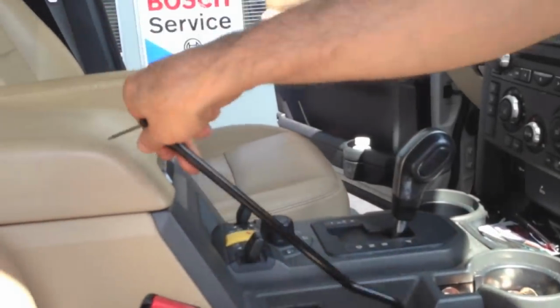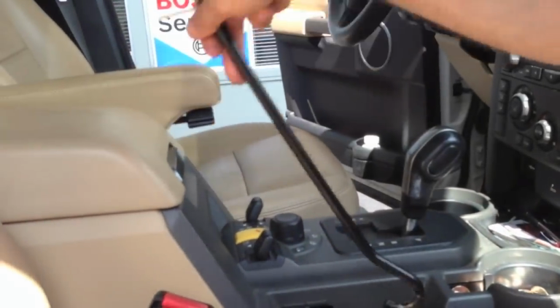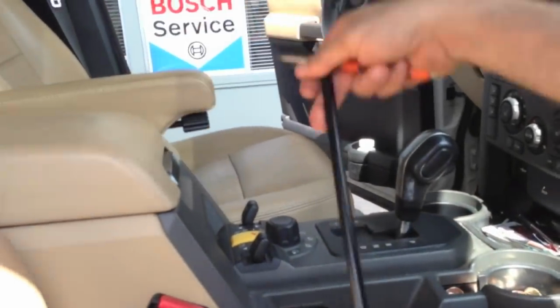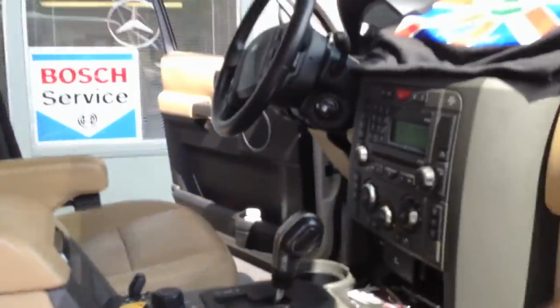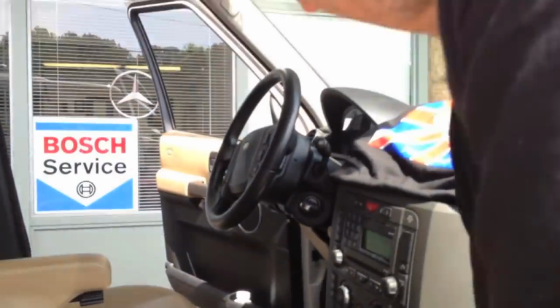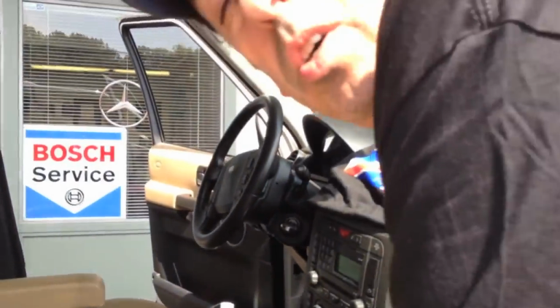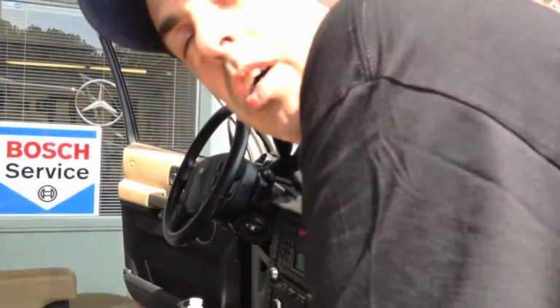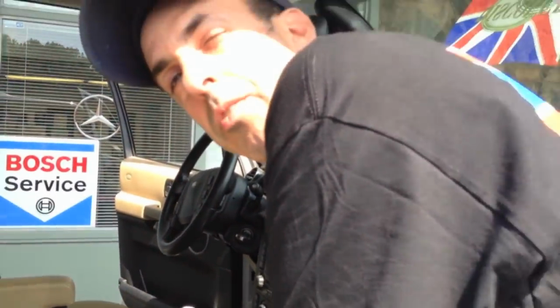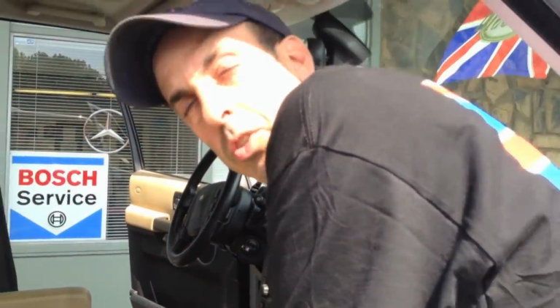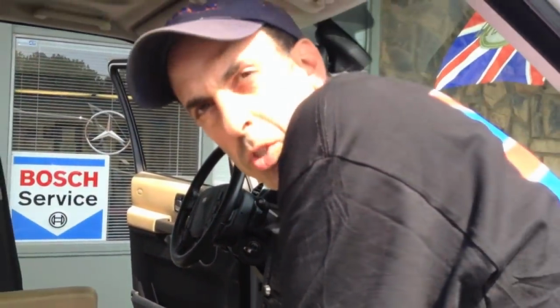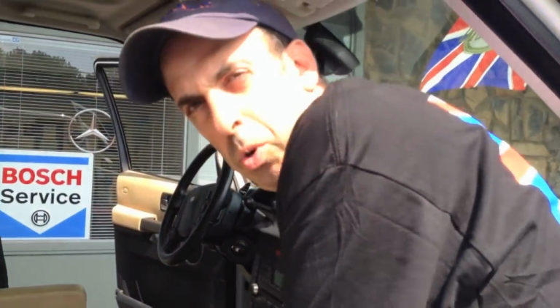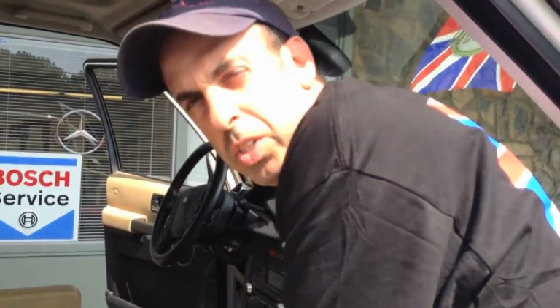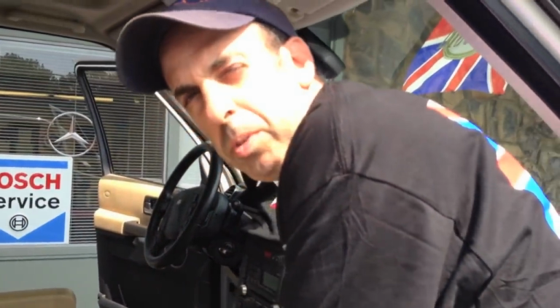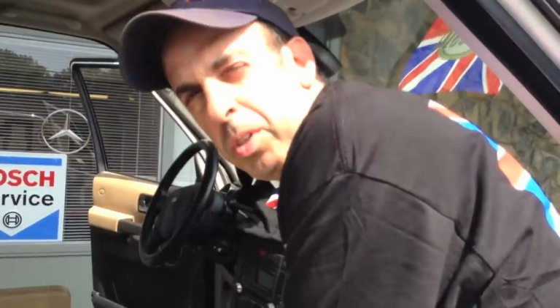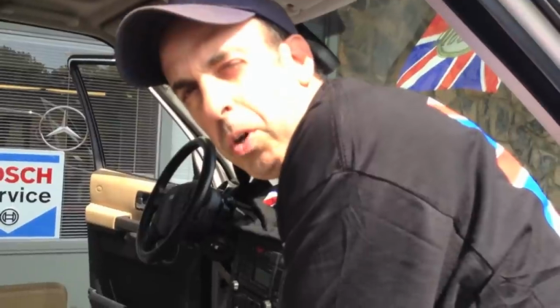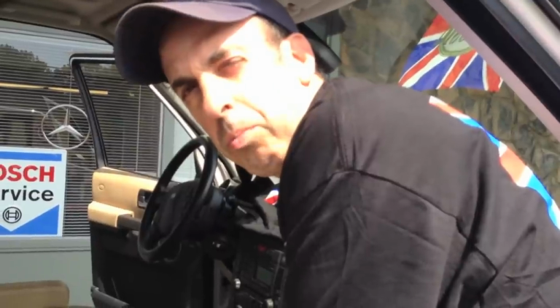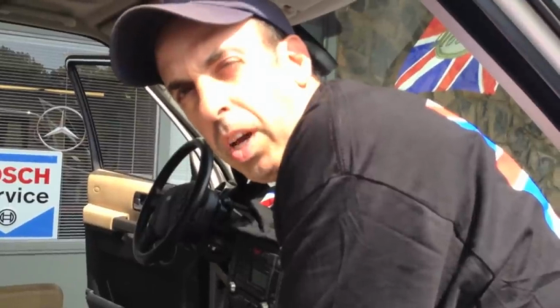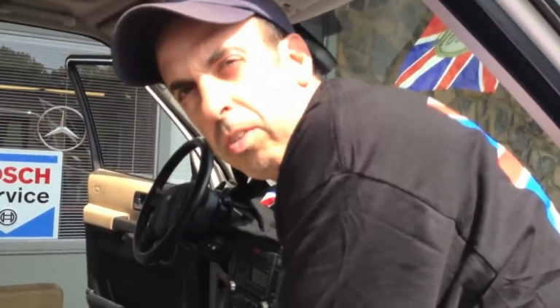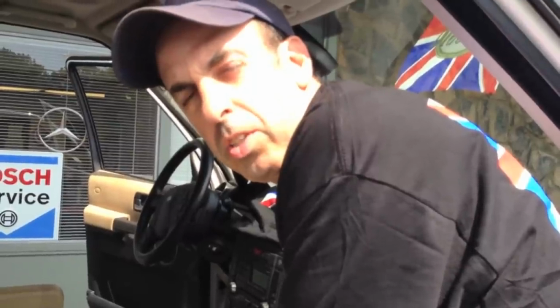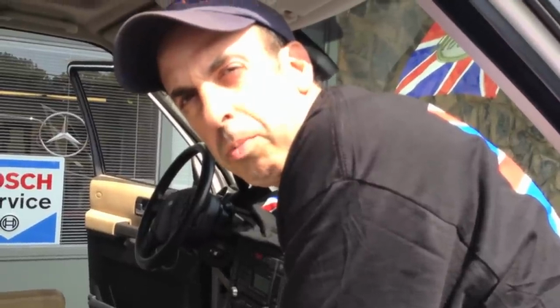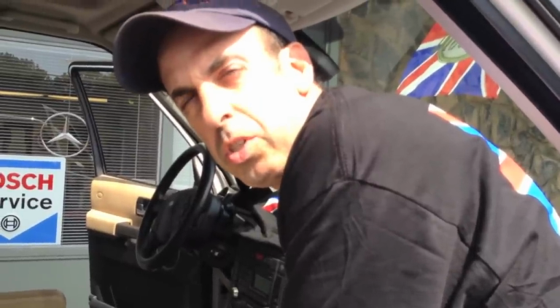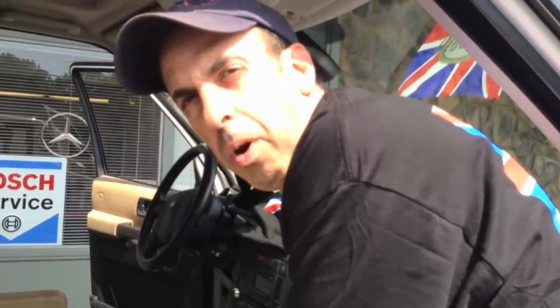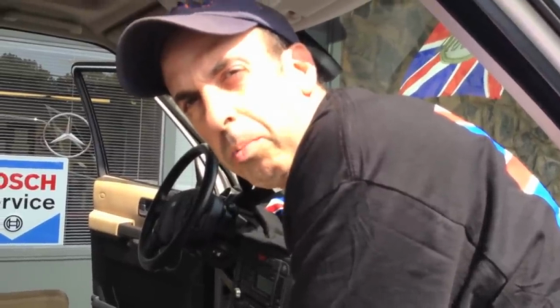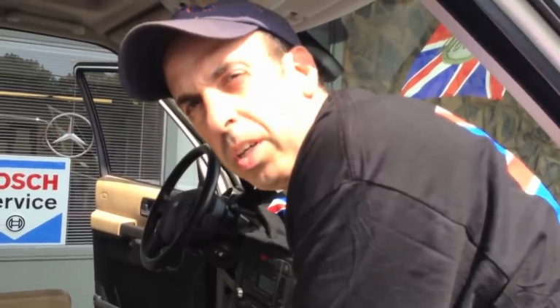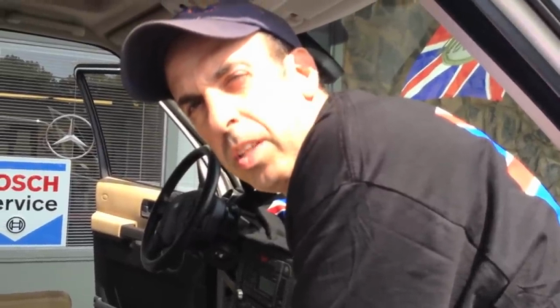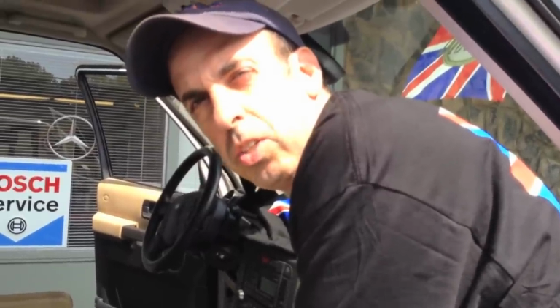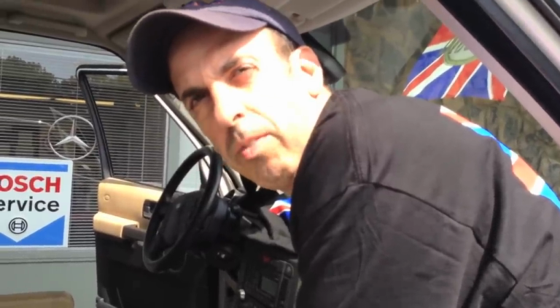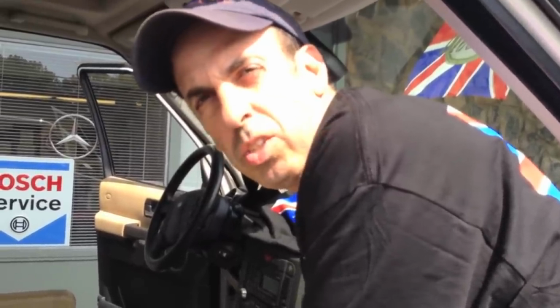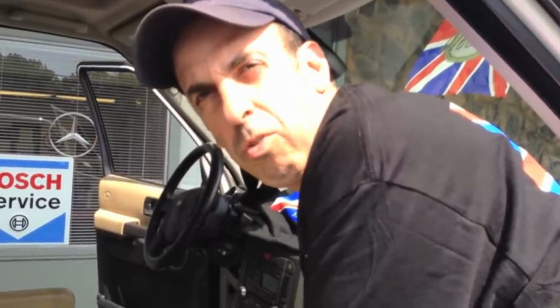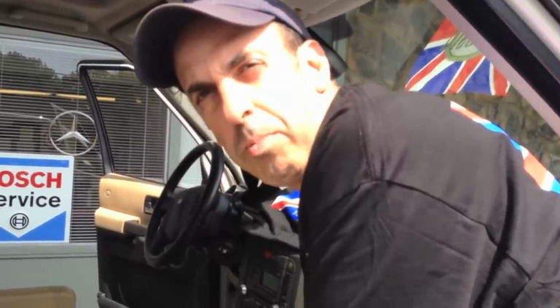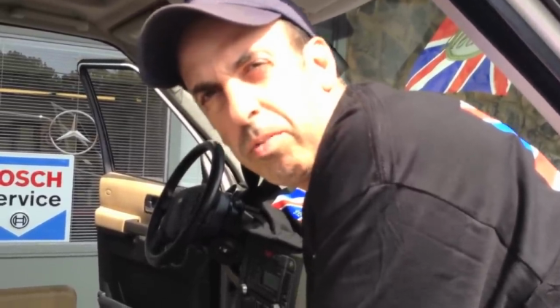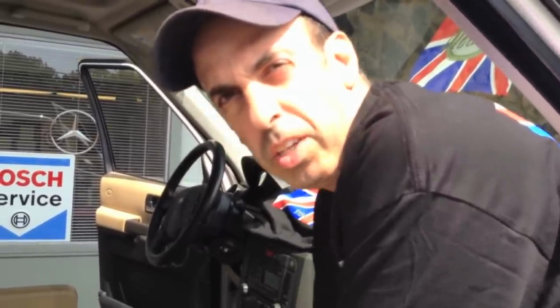Later, we're going to do a video on the Range Rover Sport — similar parking brake — on how to release the emergency parking brake. This is Dave at Discovery Automotive. Thanks.